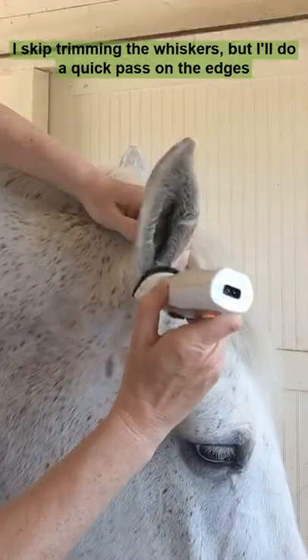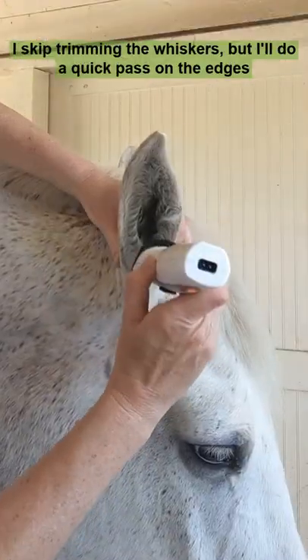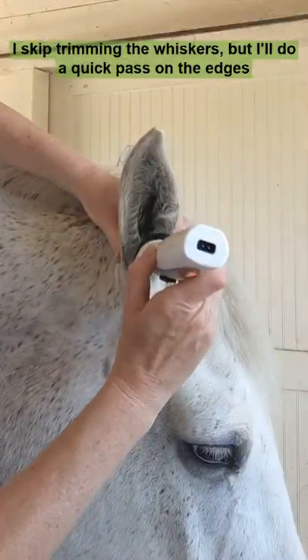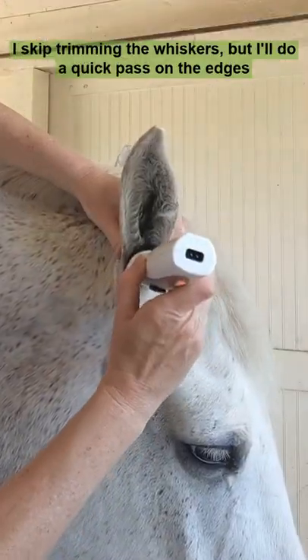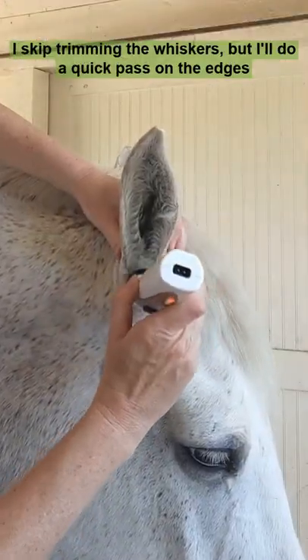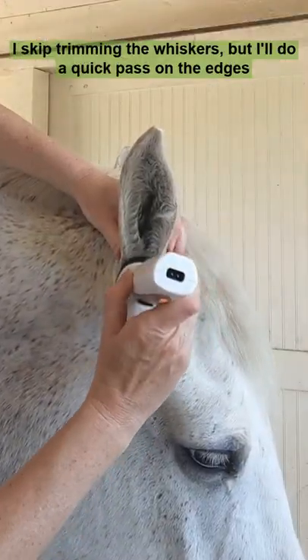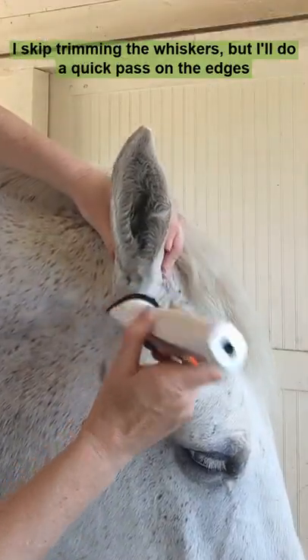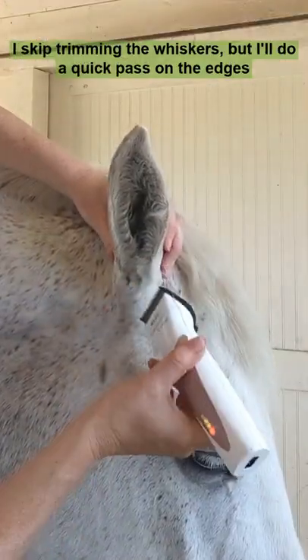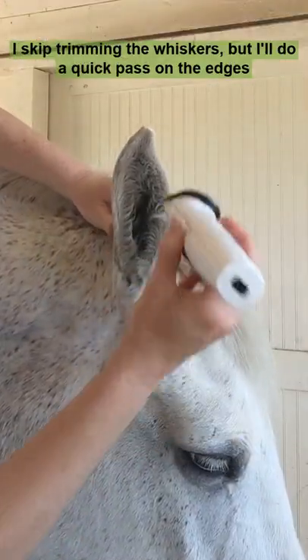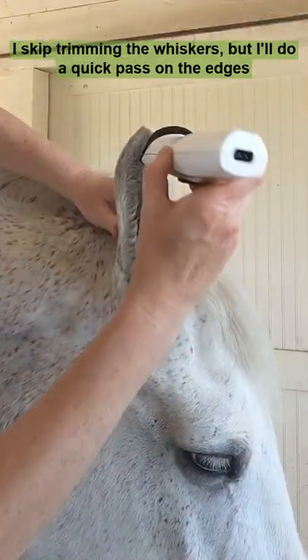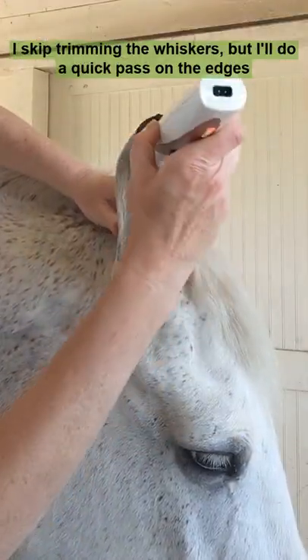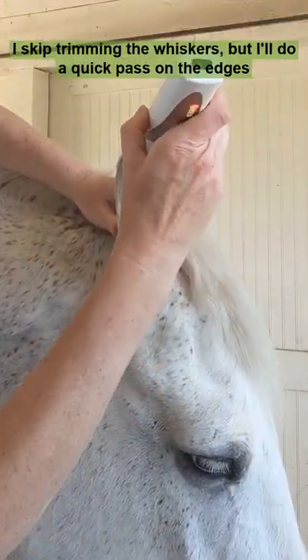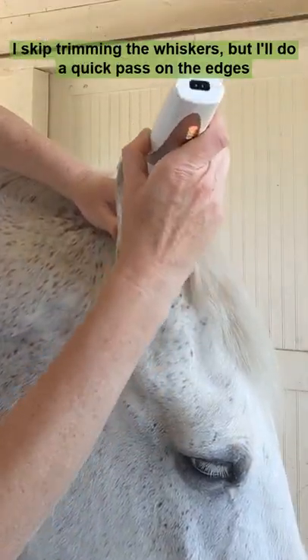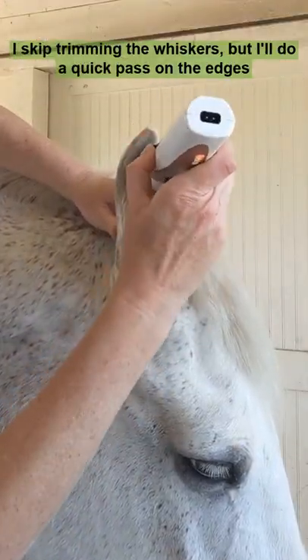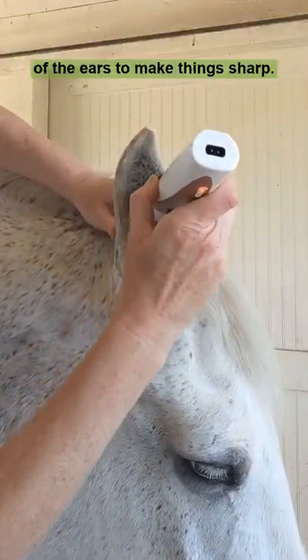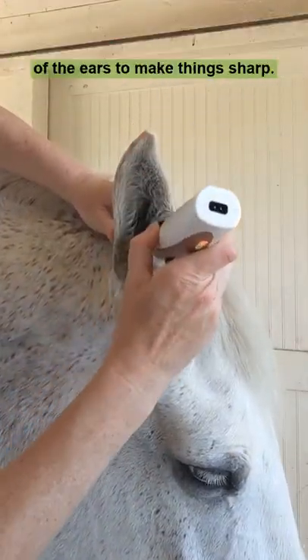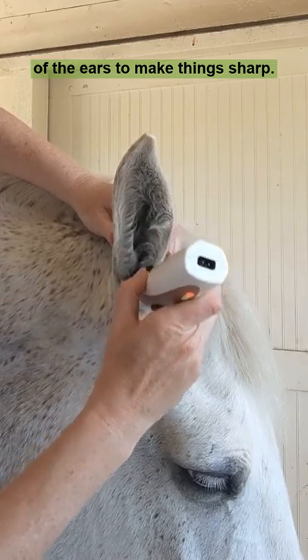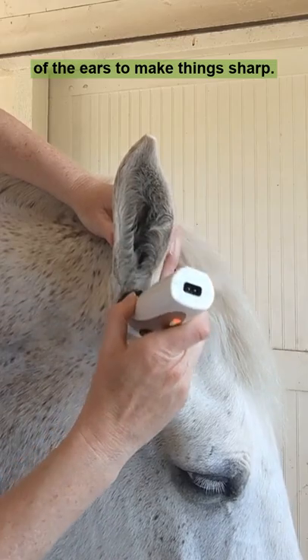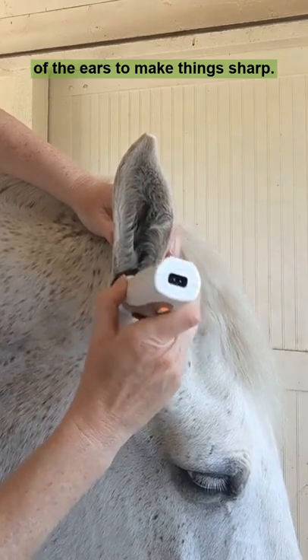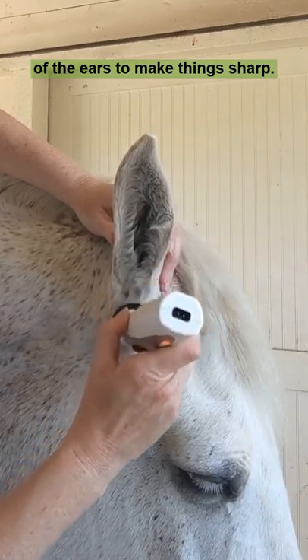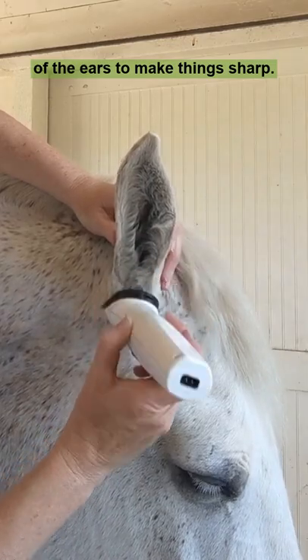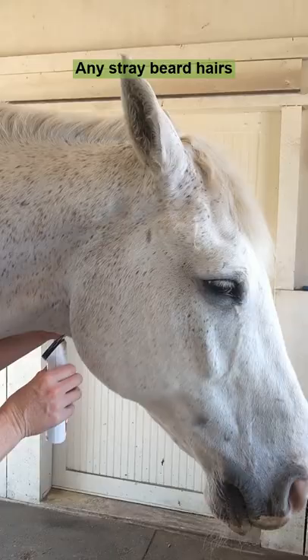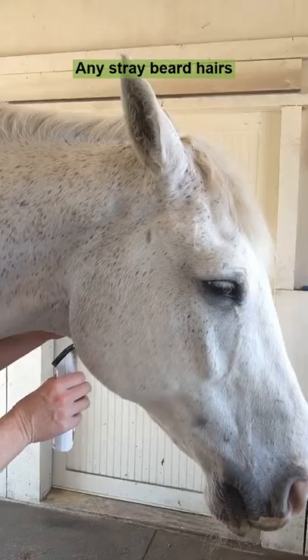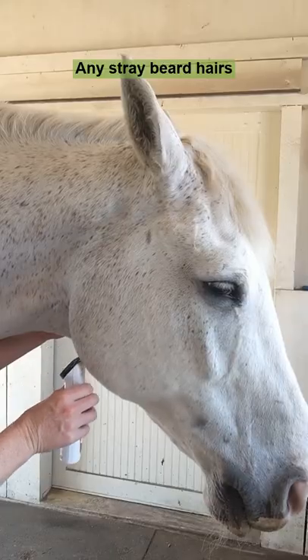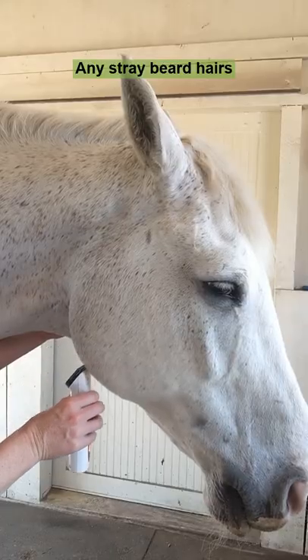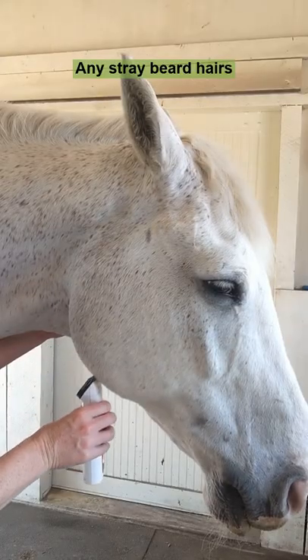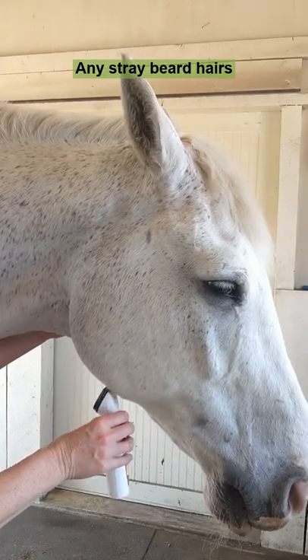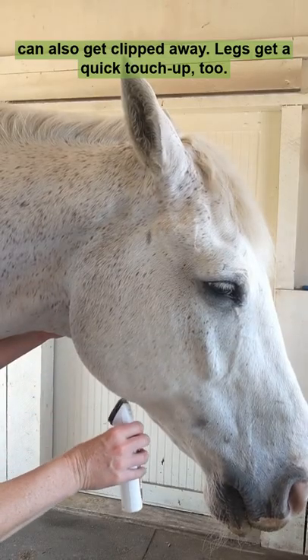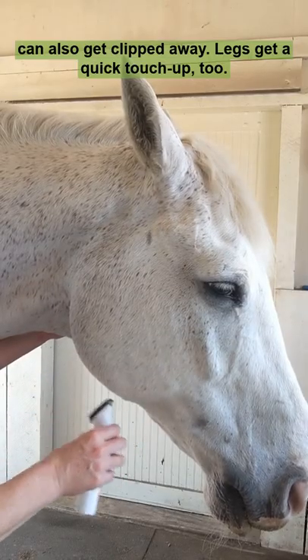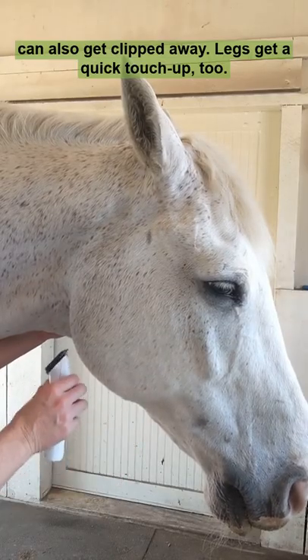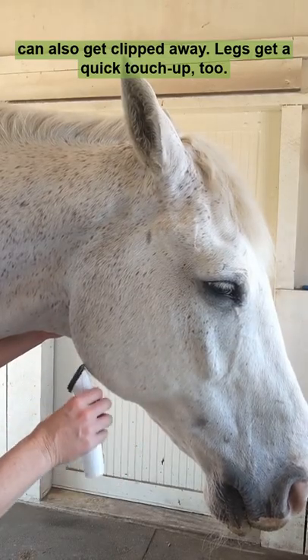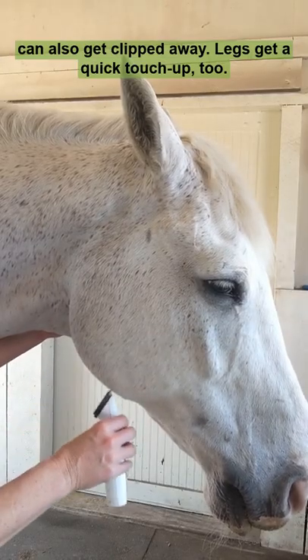I skip trimming the whiskers, but I'll do a quick pass on the edges of the ears to make things sharp. Any stray beard hairs can also get clipped away.